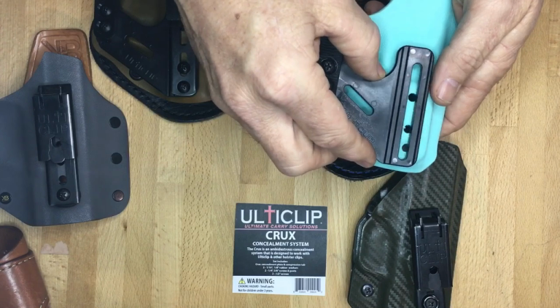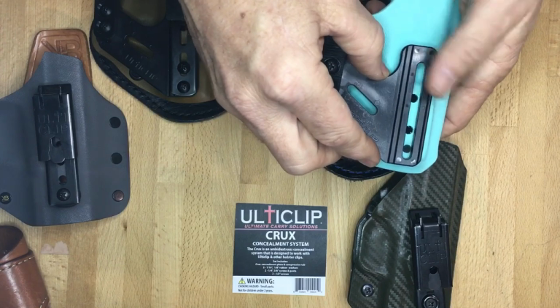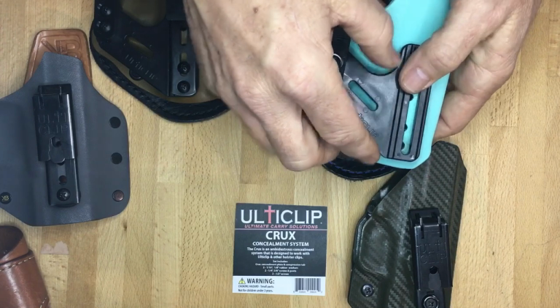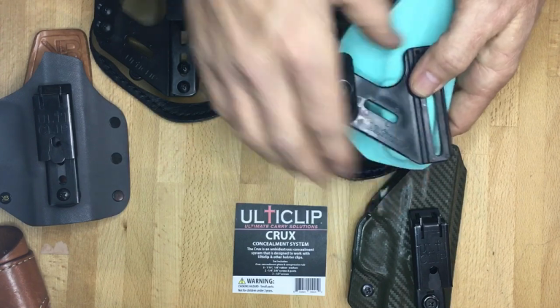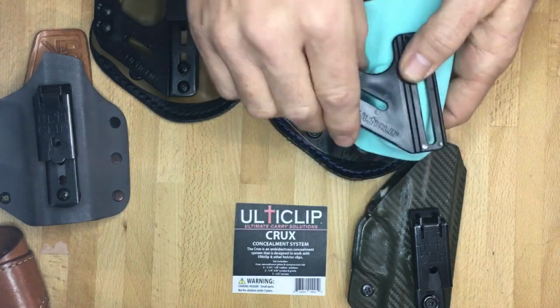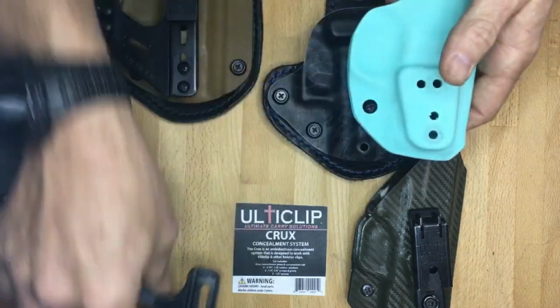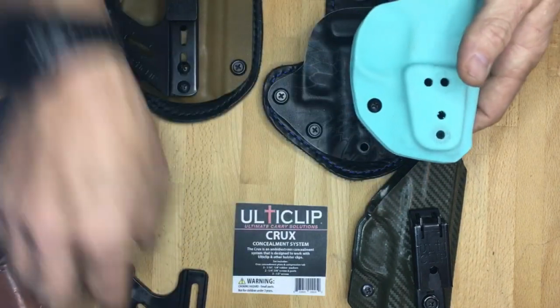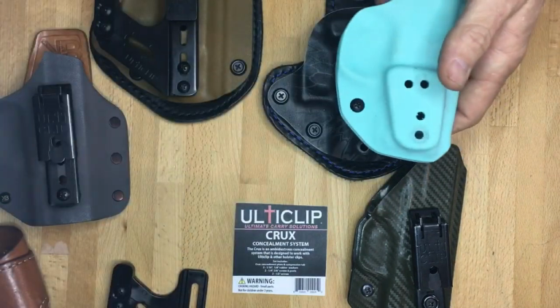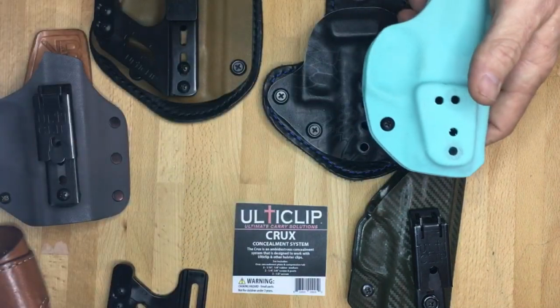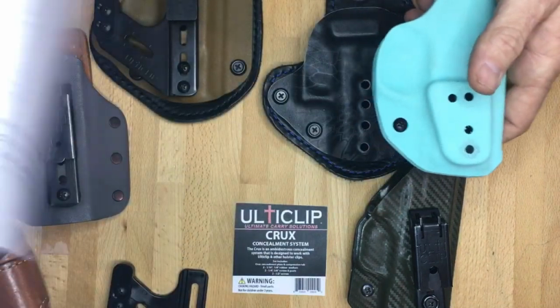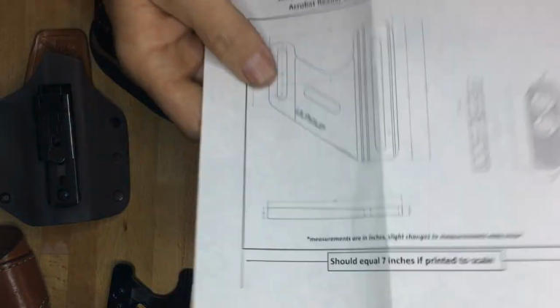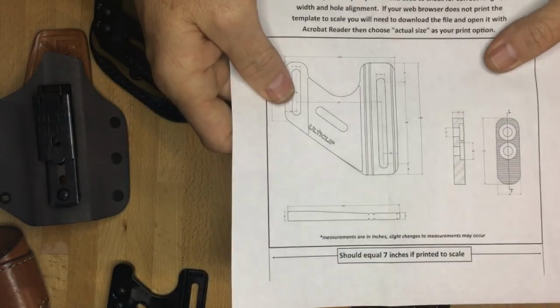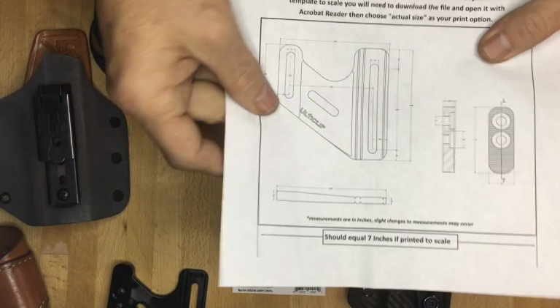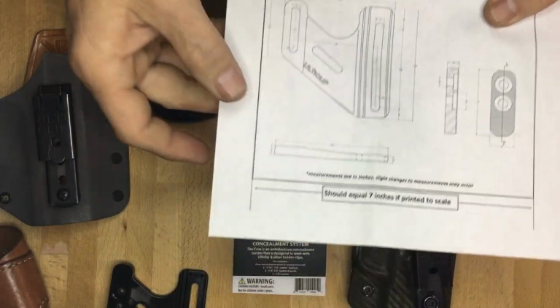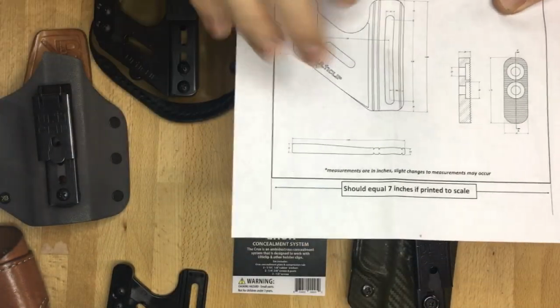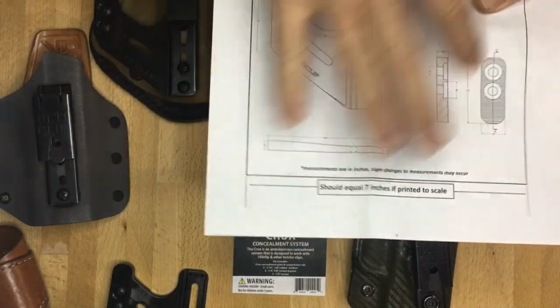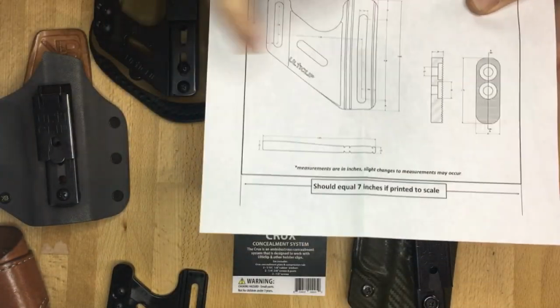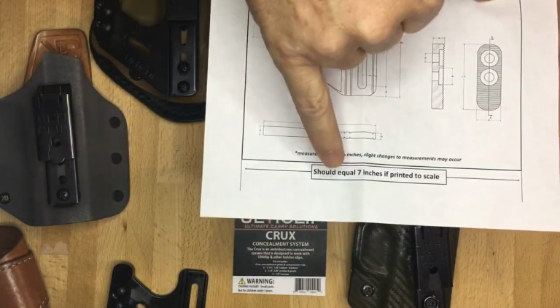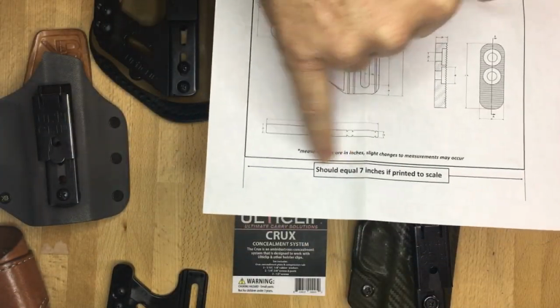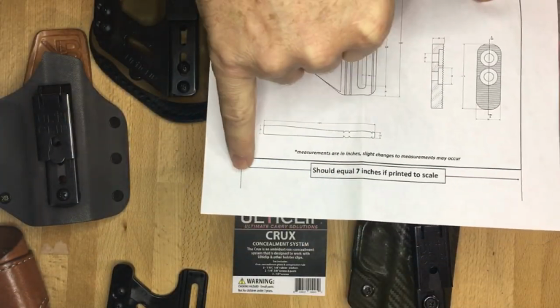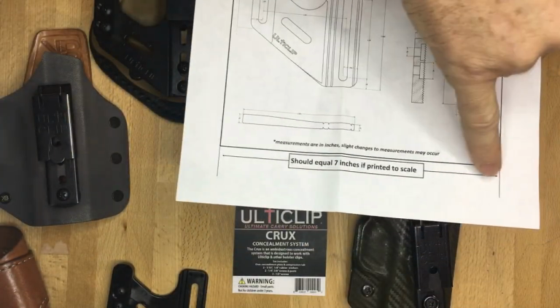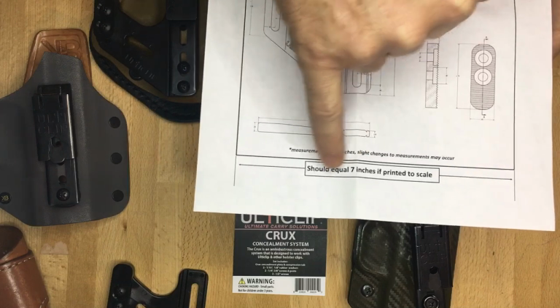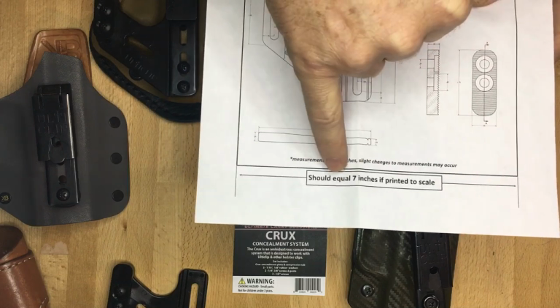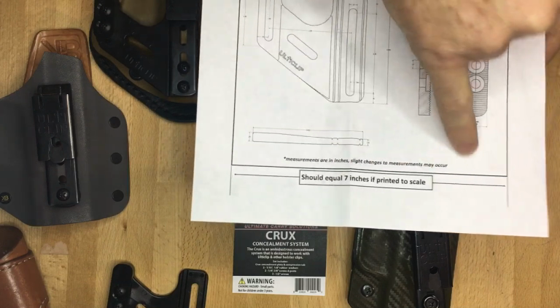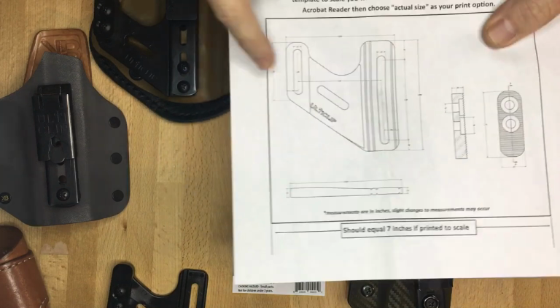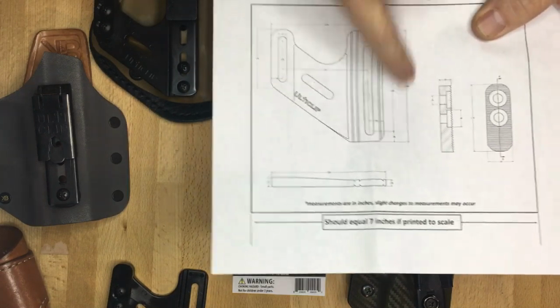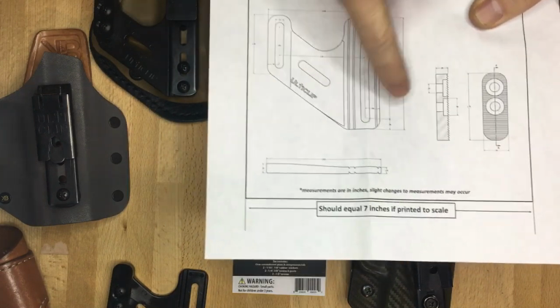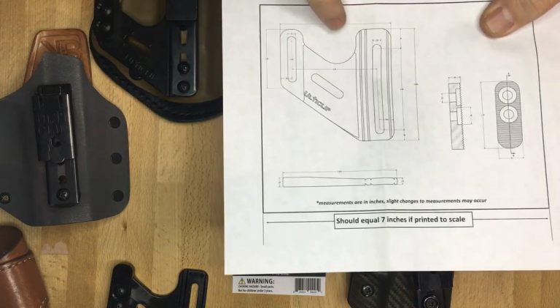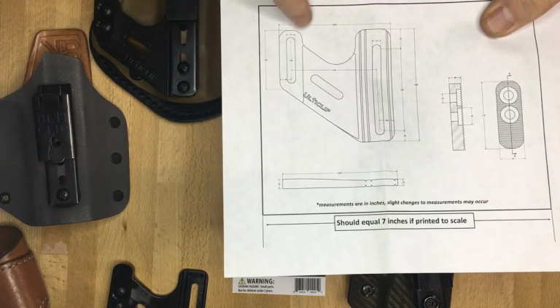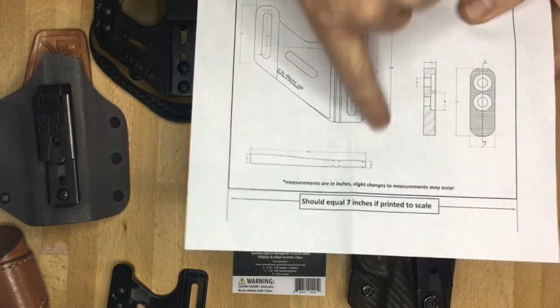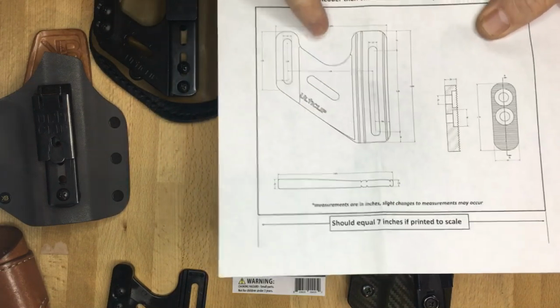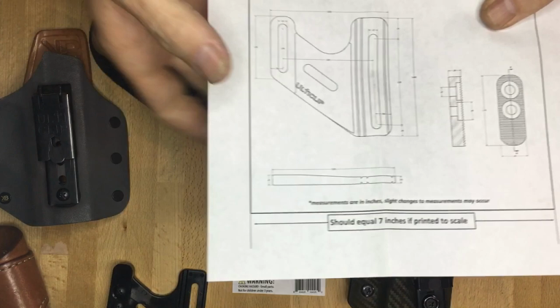If you're wondering about hole alignment and size, what I recommend doing is downloading our mounting template at home. This will actually print to scale. You can check the scale between these two lines — it should equal seven inches. It will print to scale, and you can use the measurements if you want.